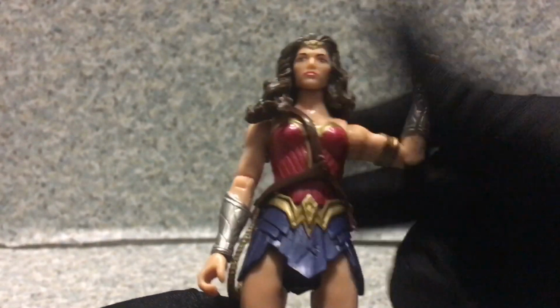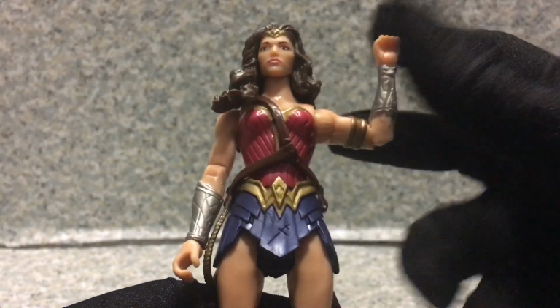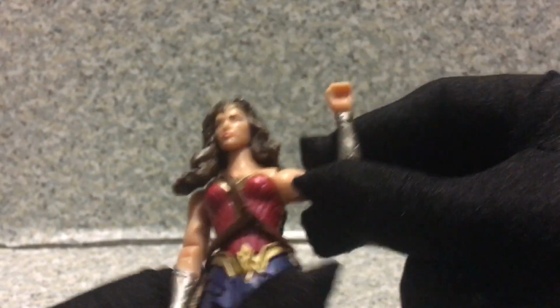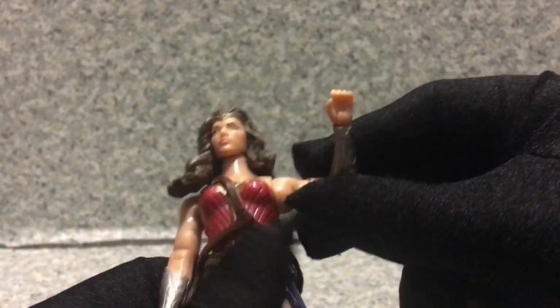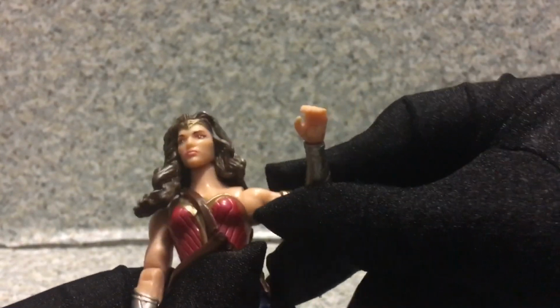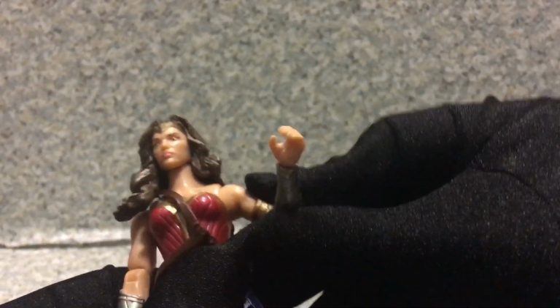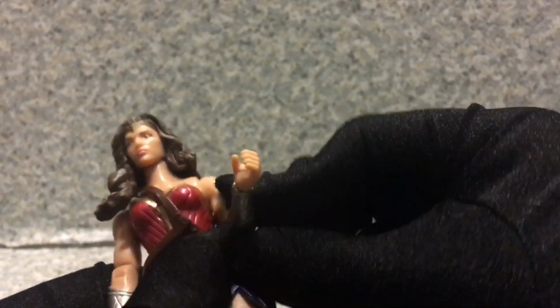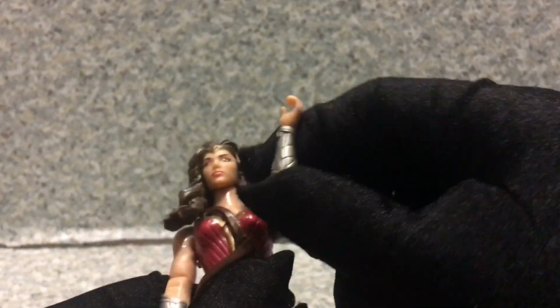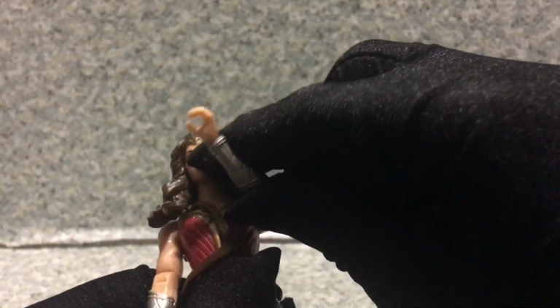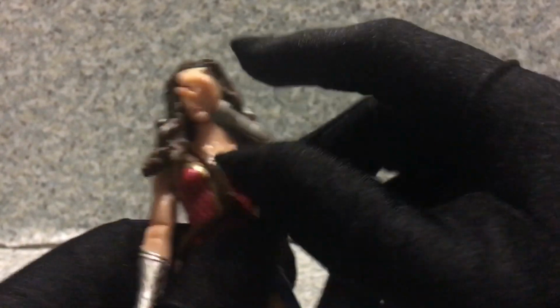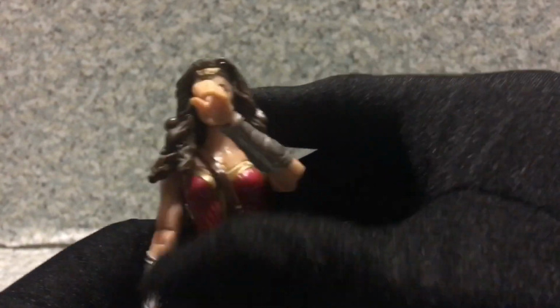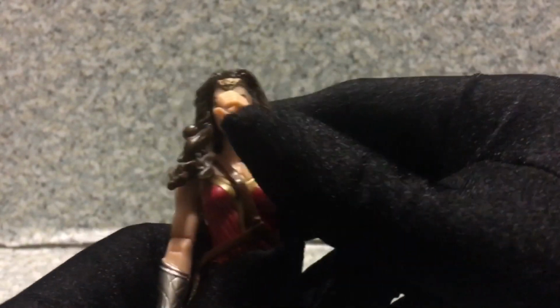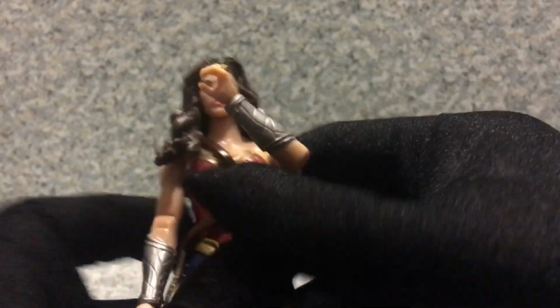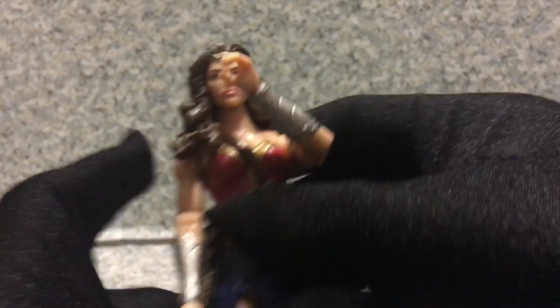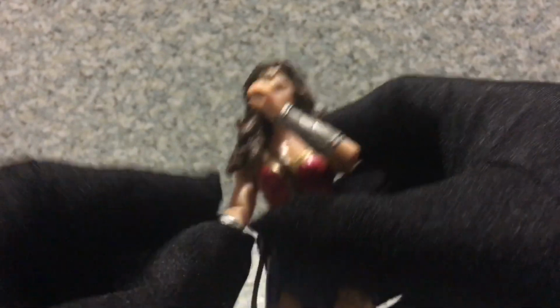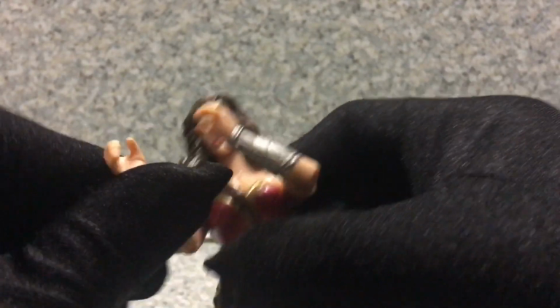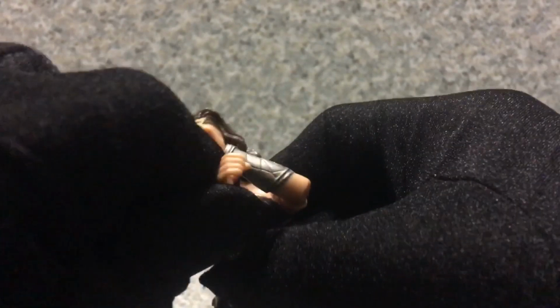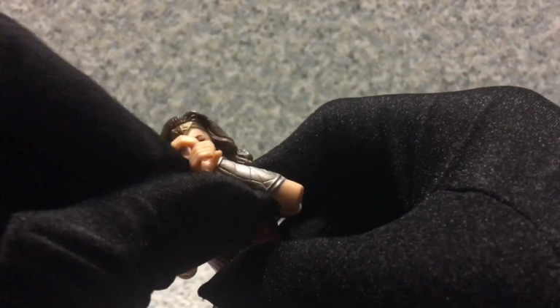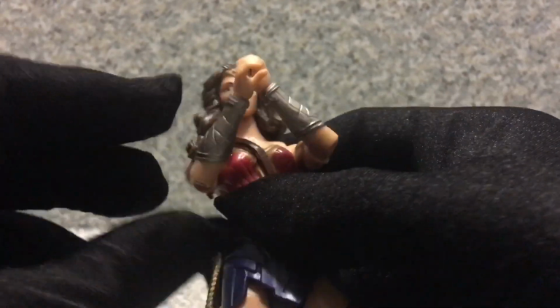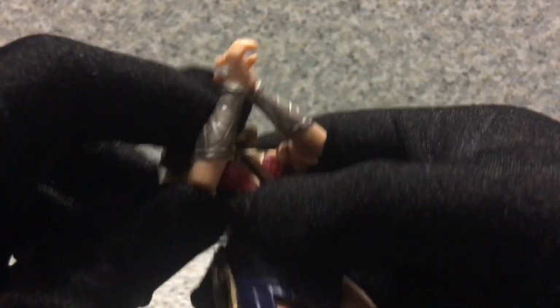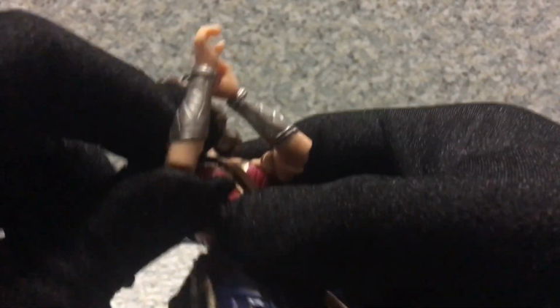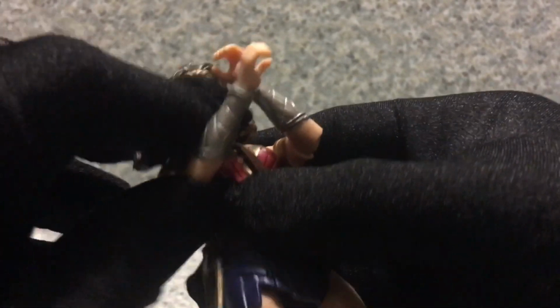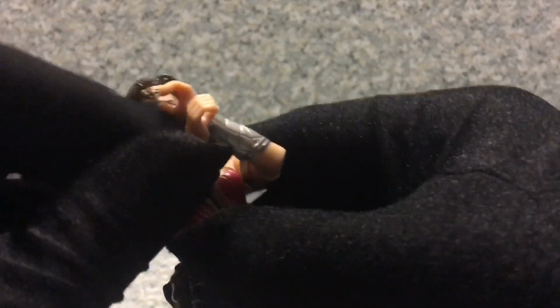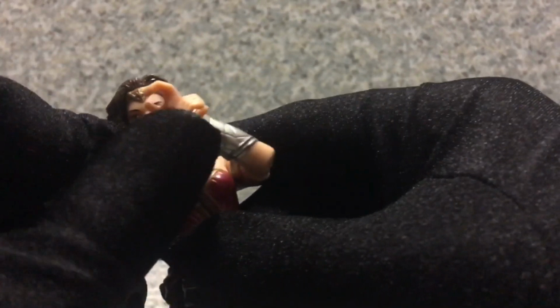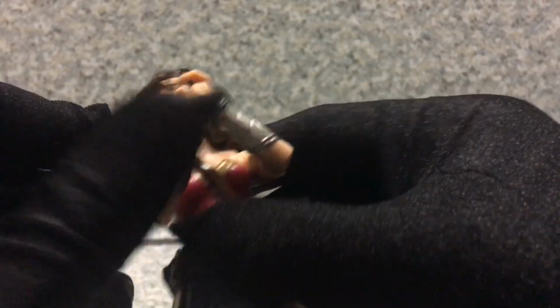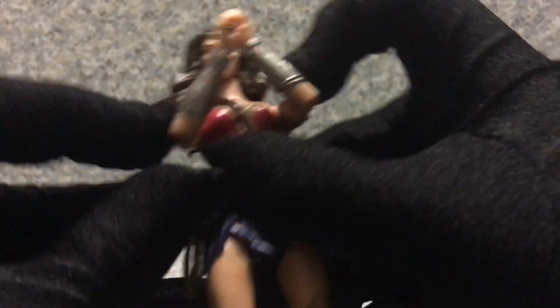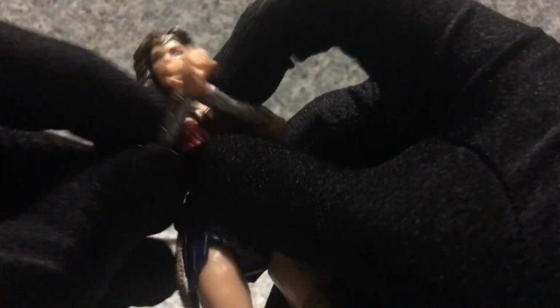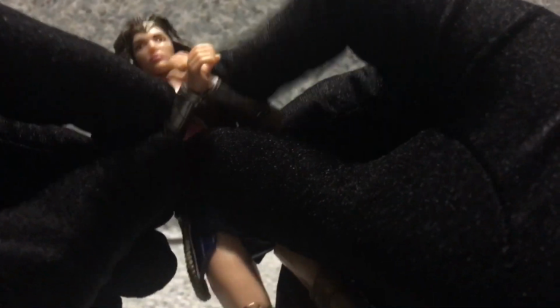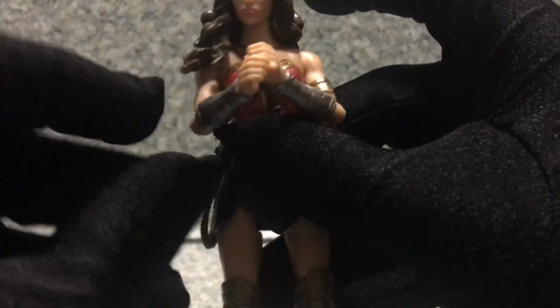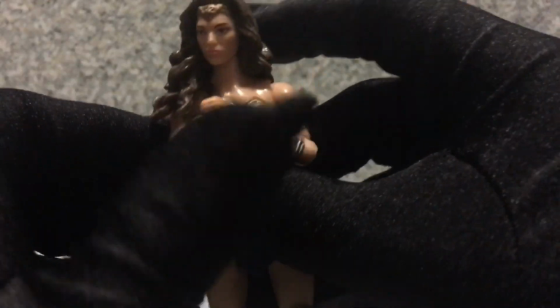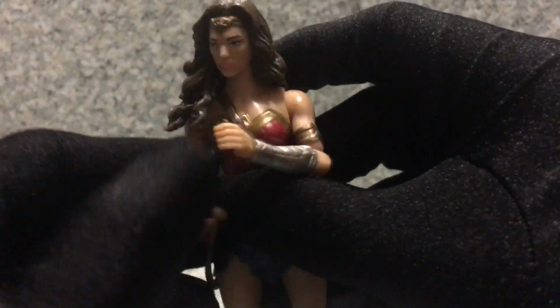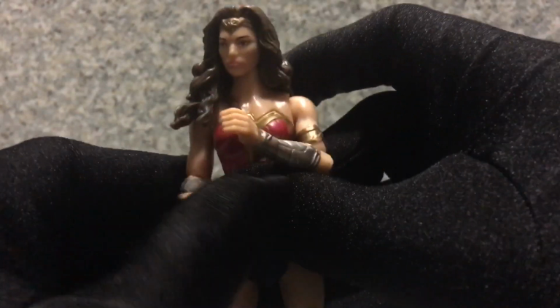It's just a basic figure — what do you expect for more articulation? She can barely do the Infinity Goblin pose. Actually, wait — you can.